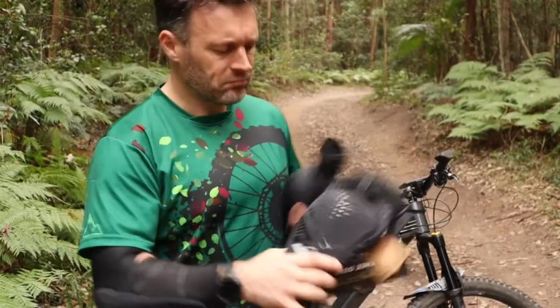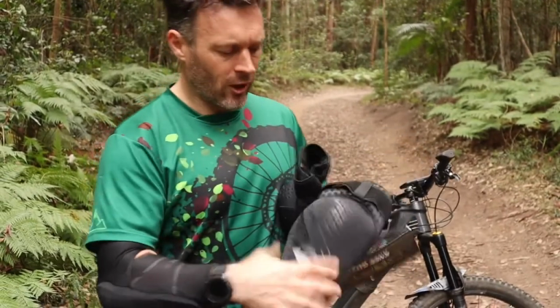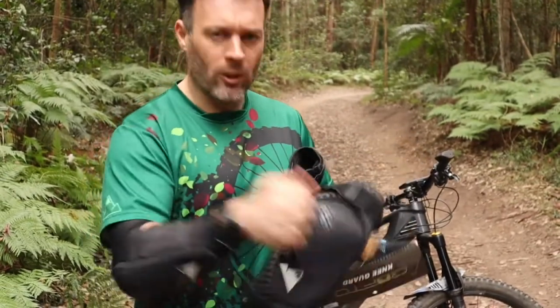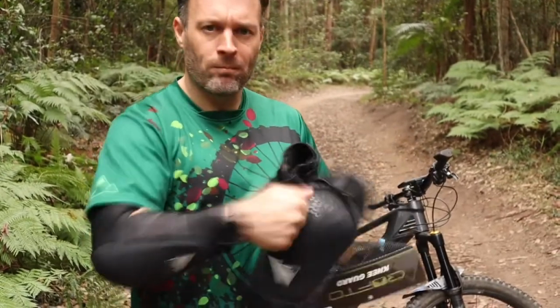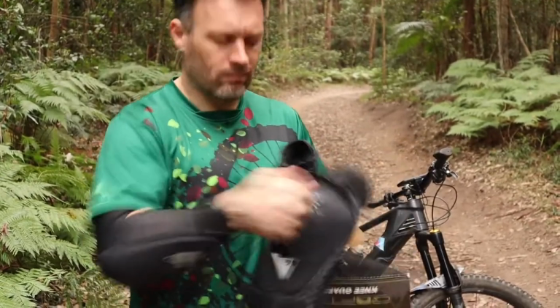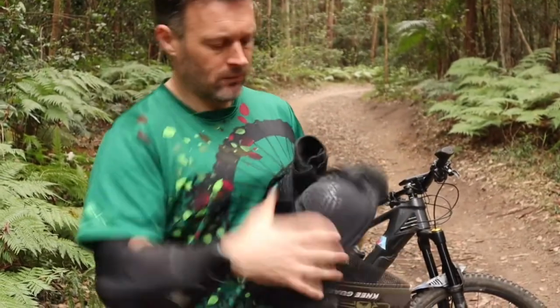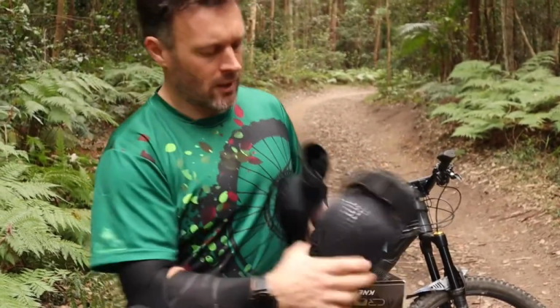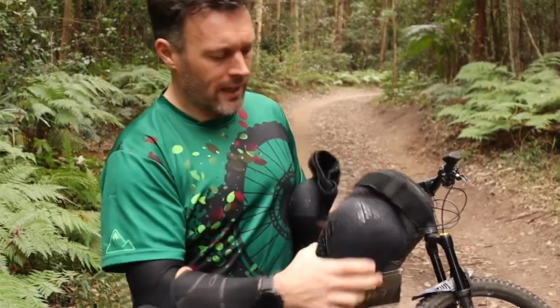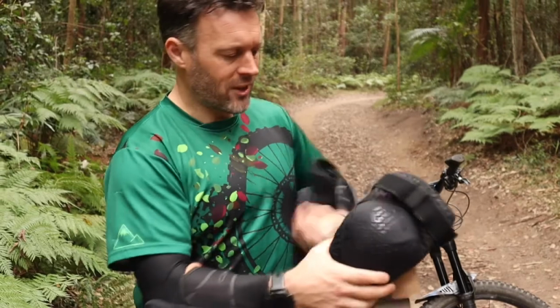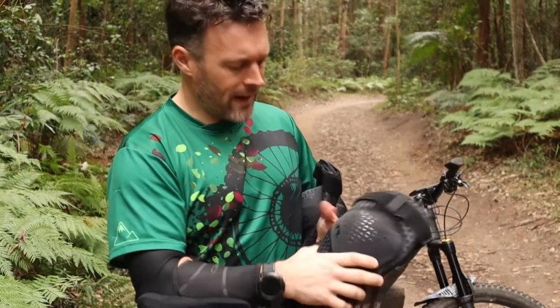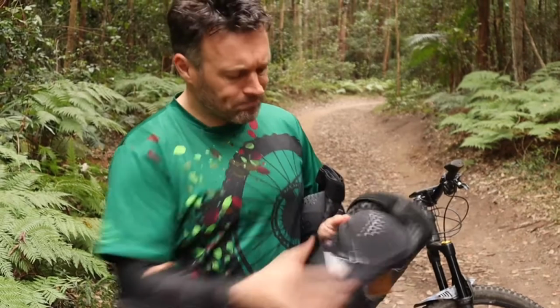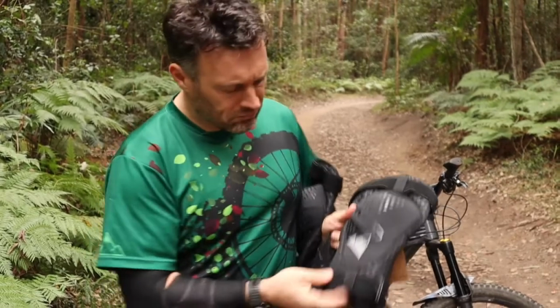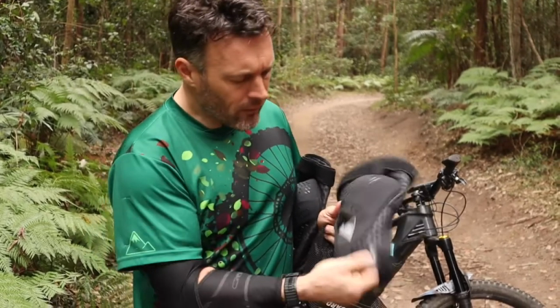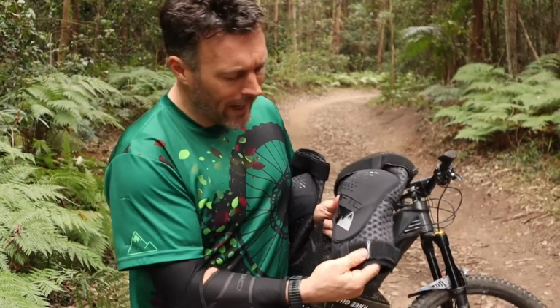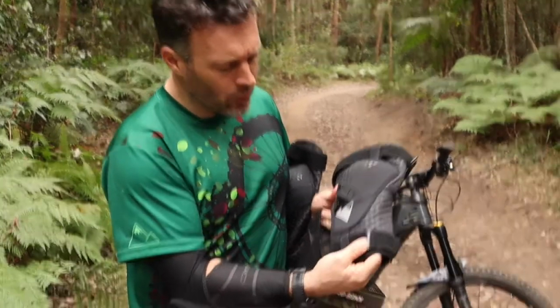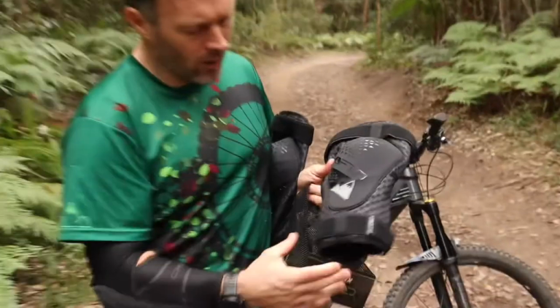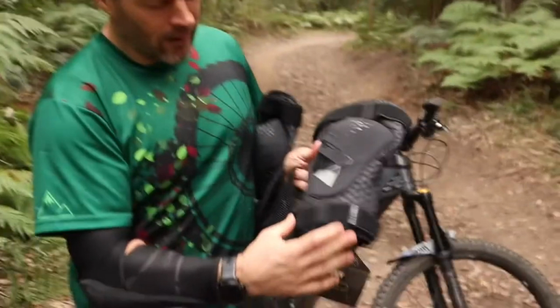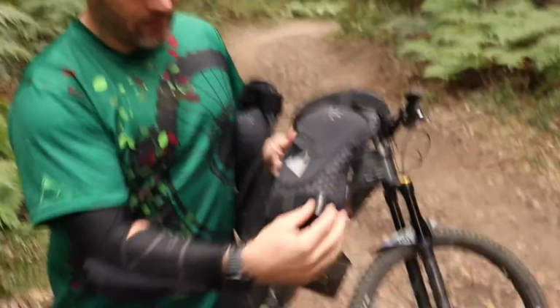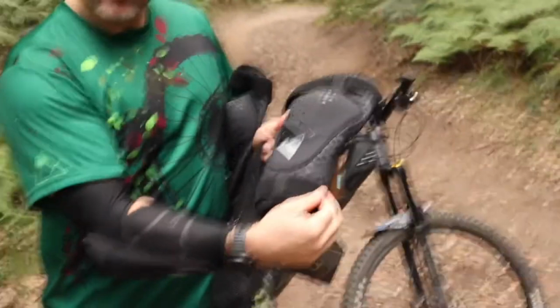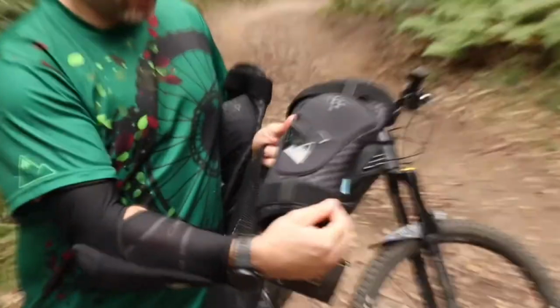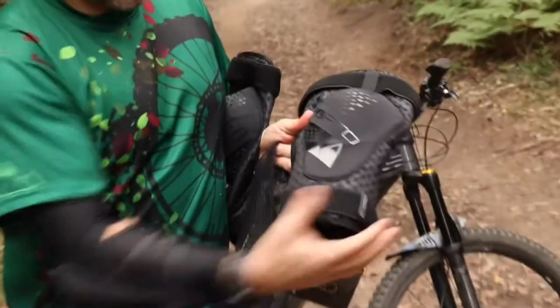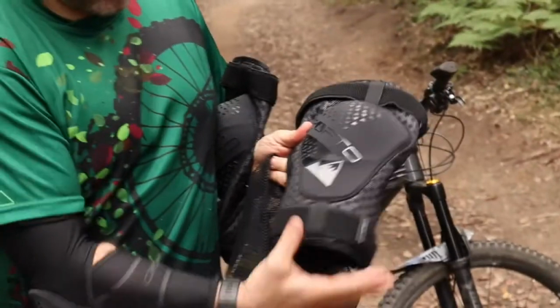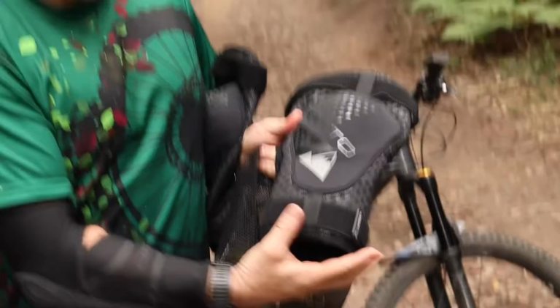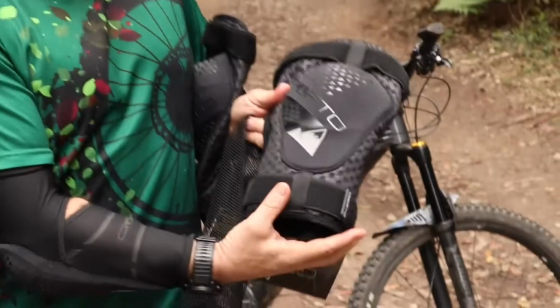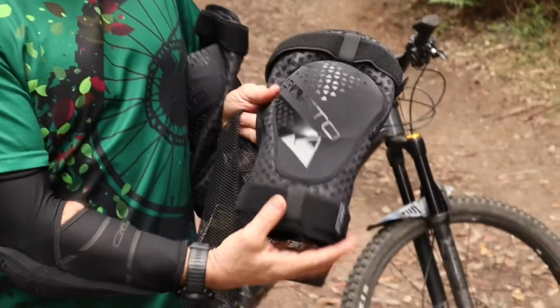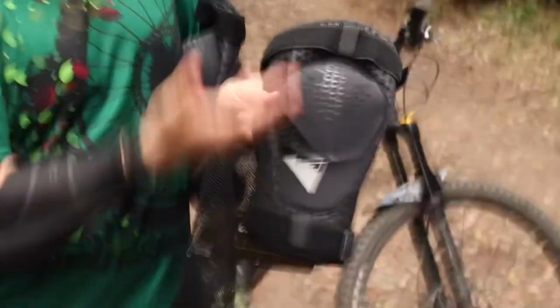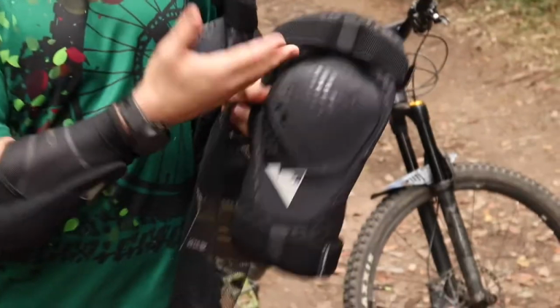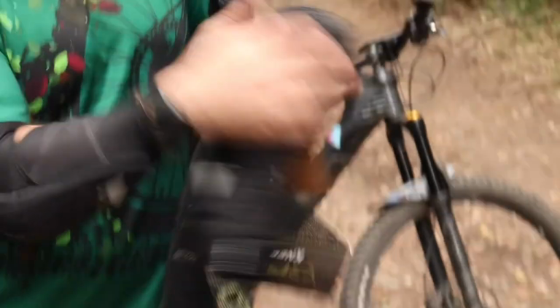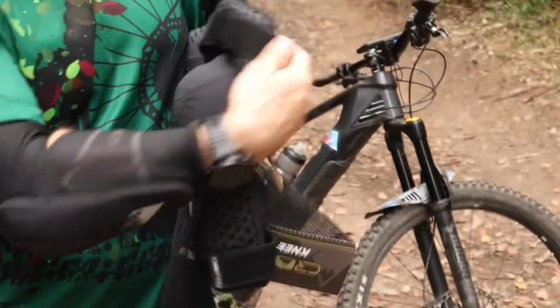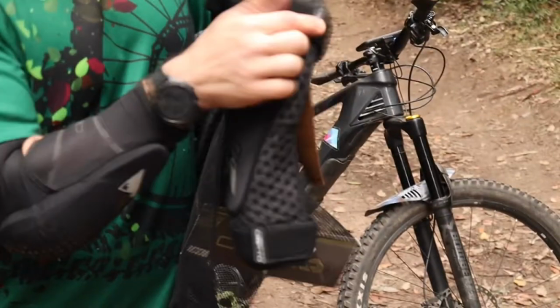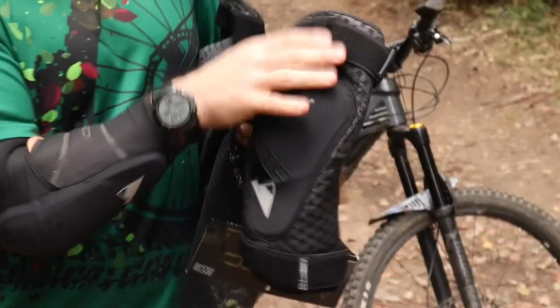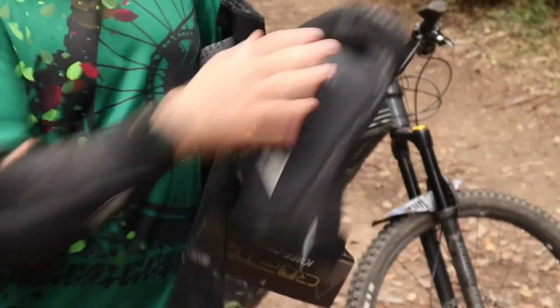Nice solid knee guard protection. You have your Velcro strap at the bottom that goes around the calf, and also at the top that wraps around the thigh.